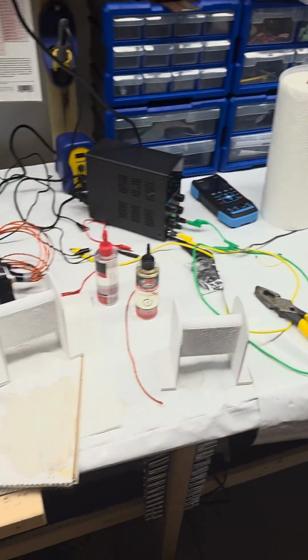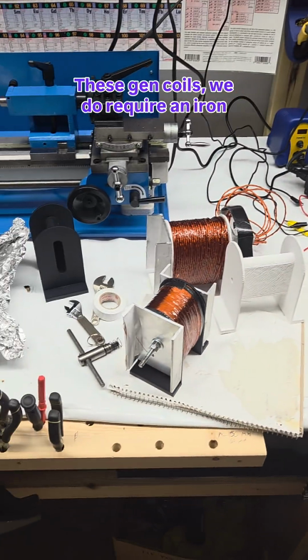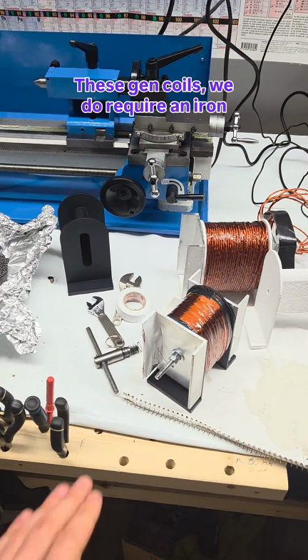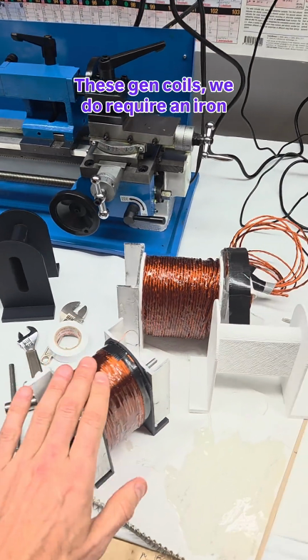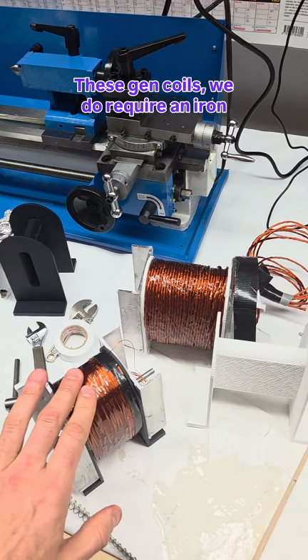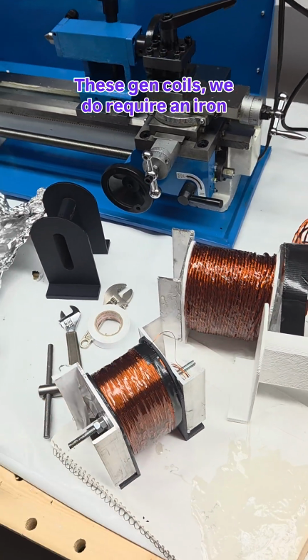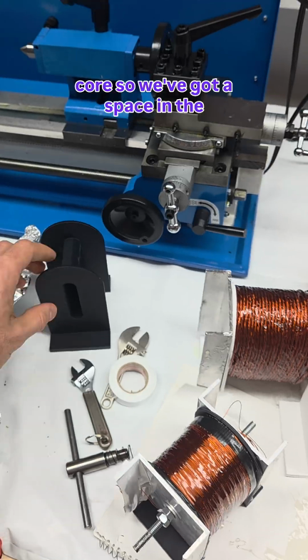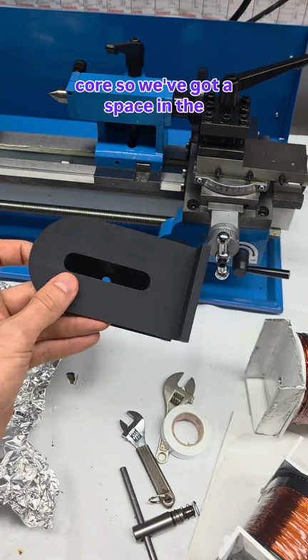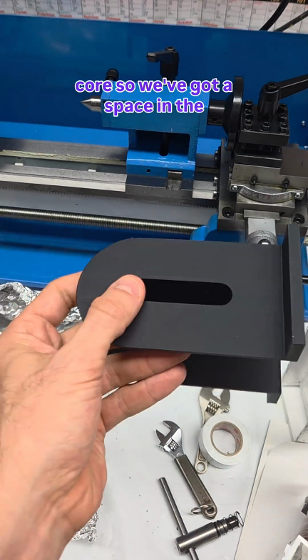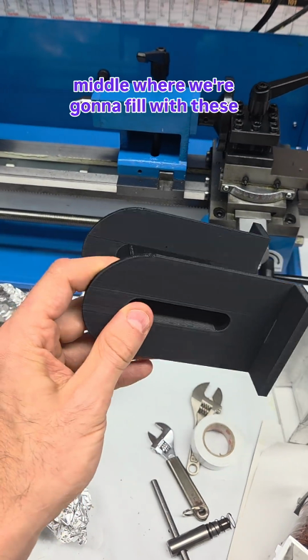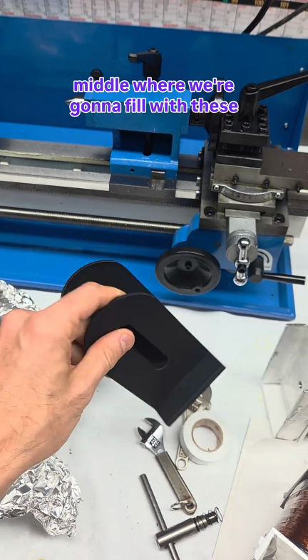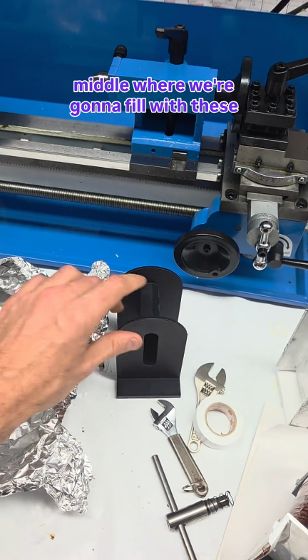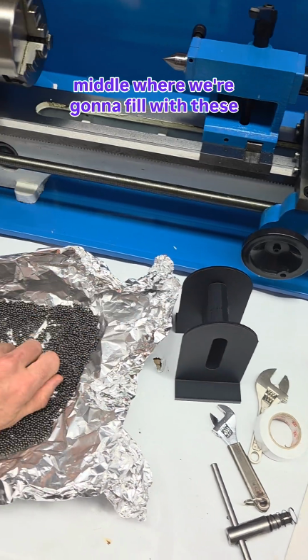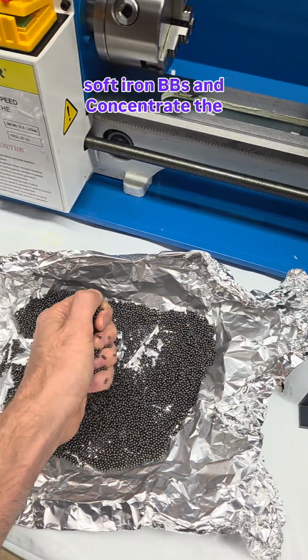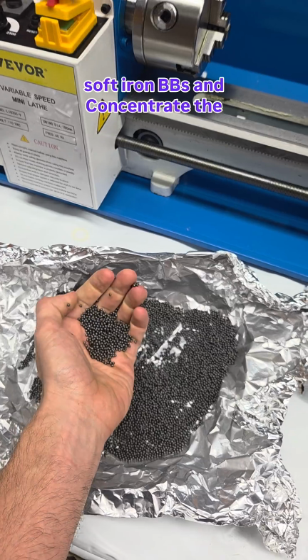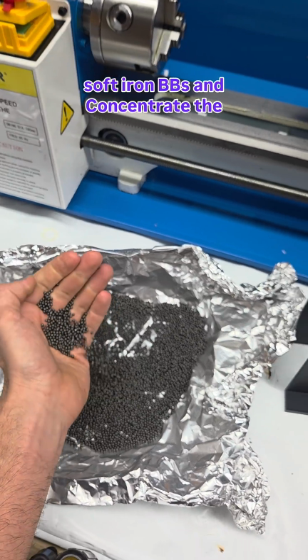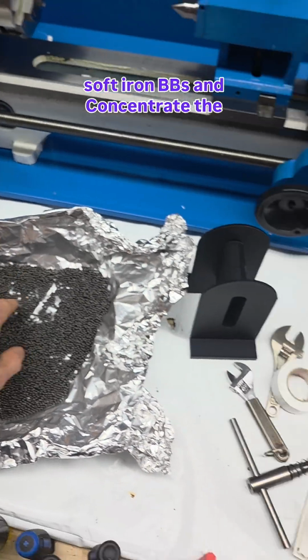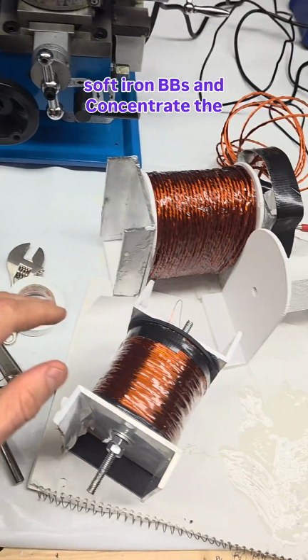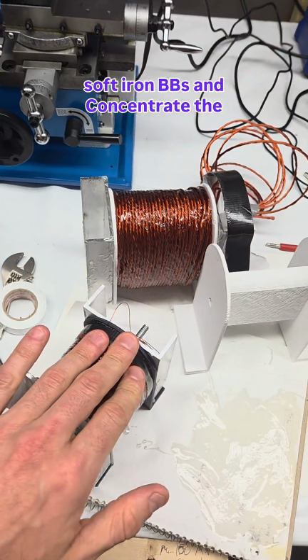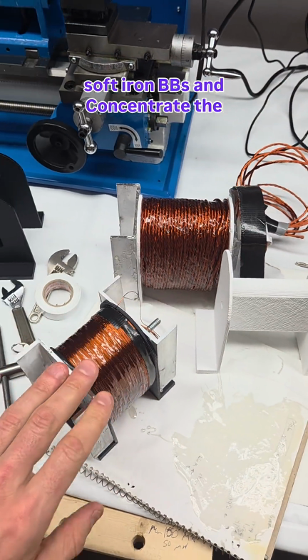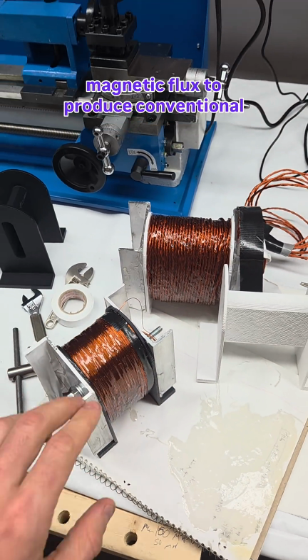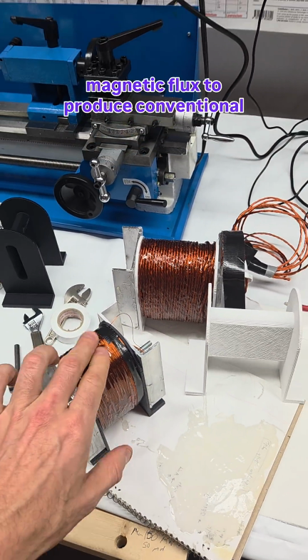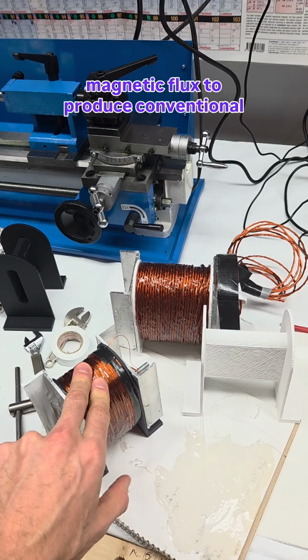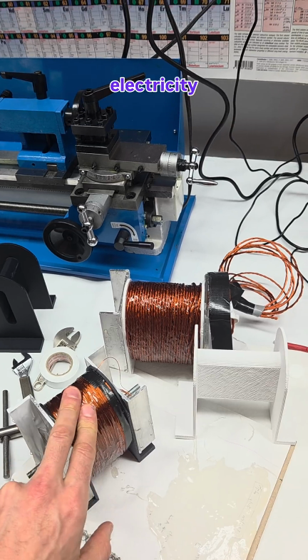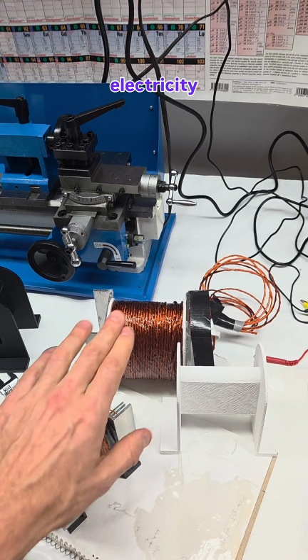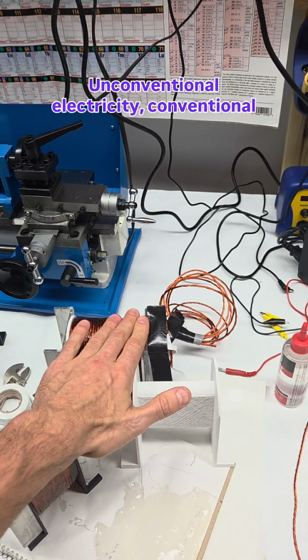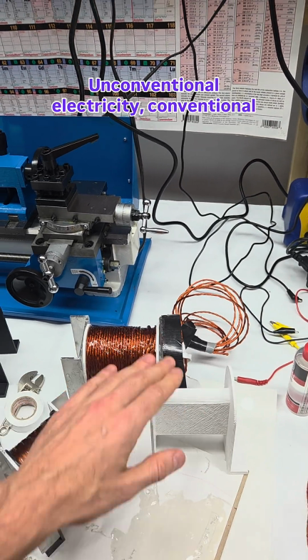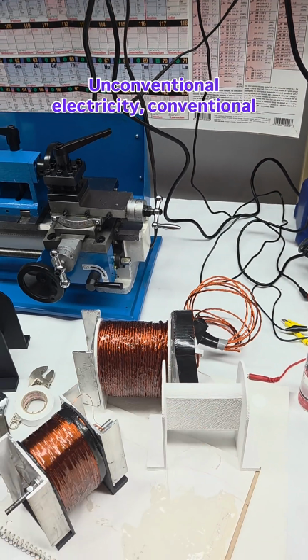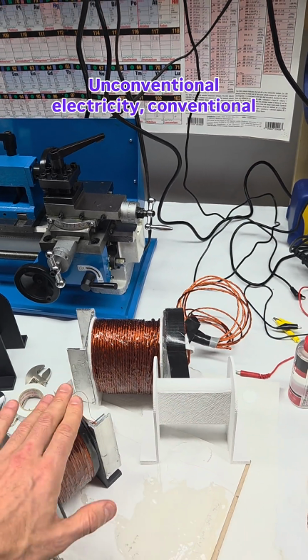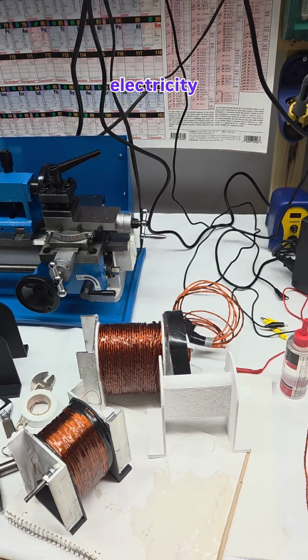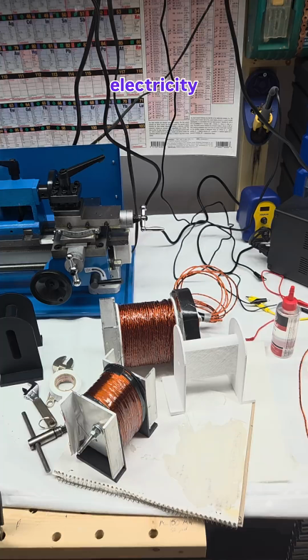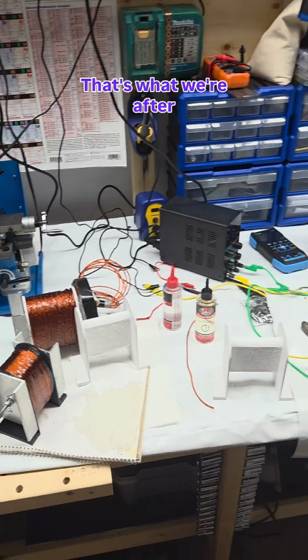These gen coils do require an iron core. We've got a space in the middle where we're going to fill with soft iron BBs and concentrate the magnetic flux to produce conventional electricity — unconventional electricity, conventional electricity. That's what we're after.